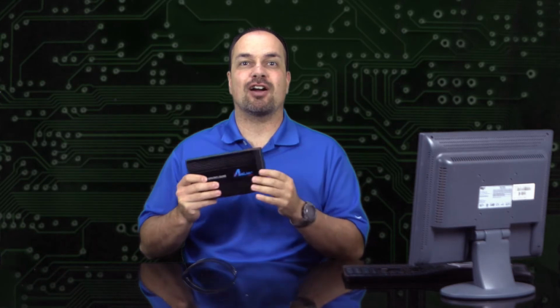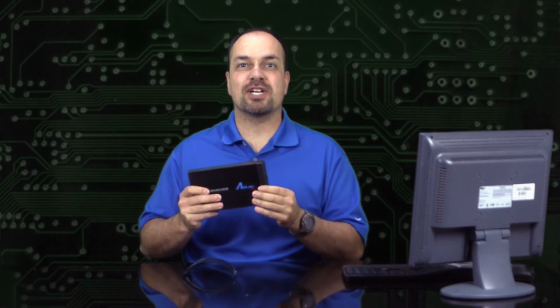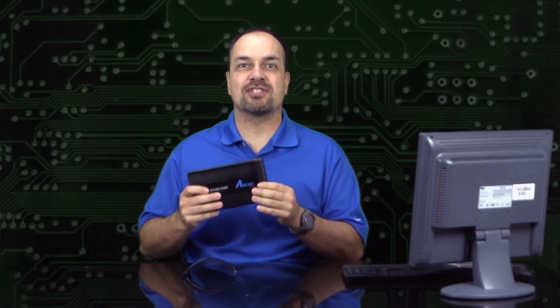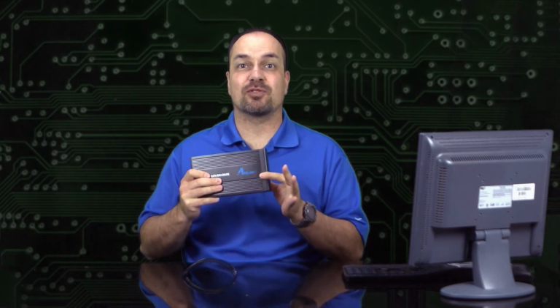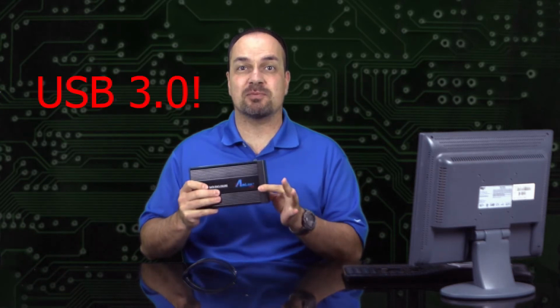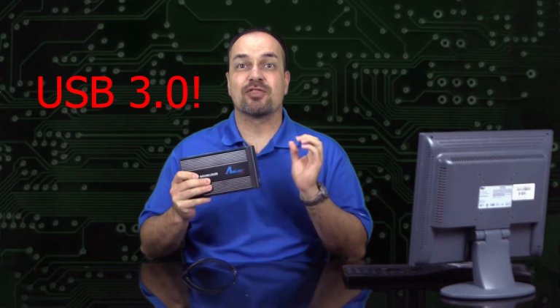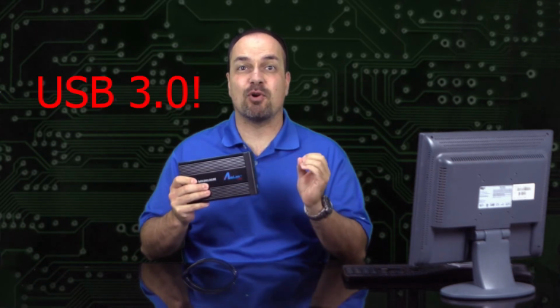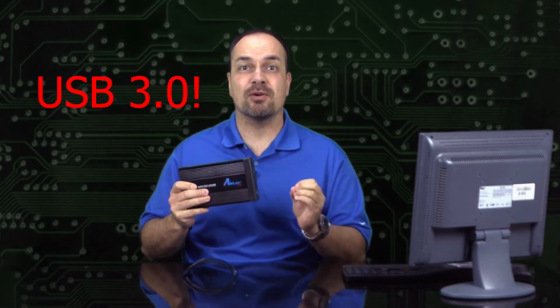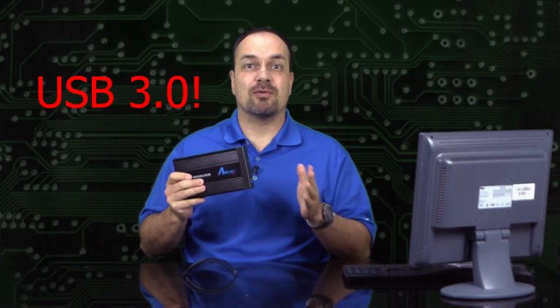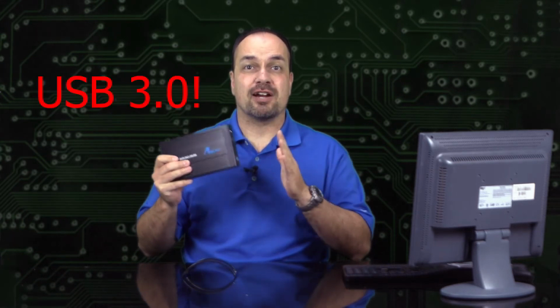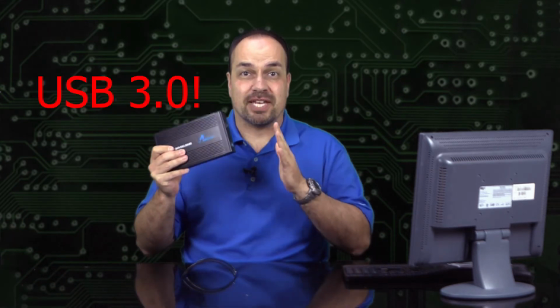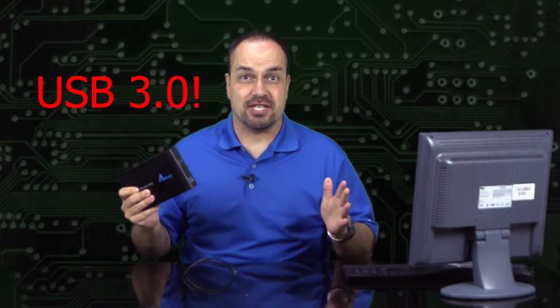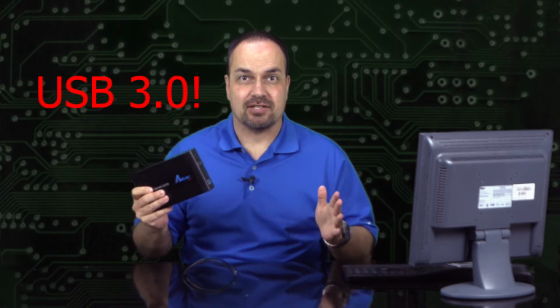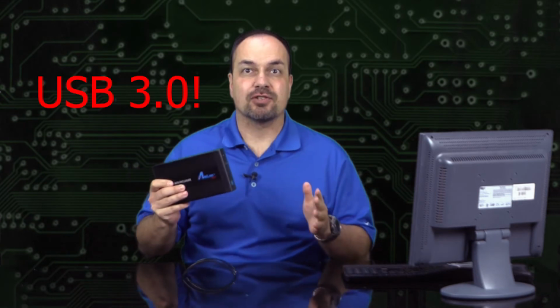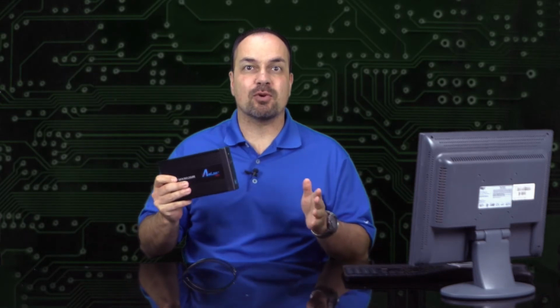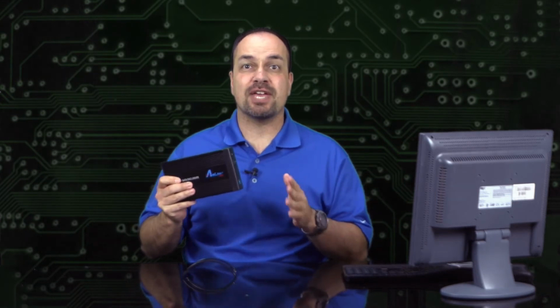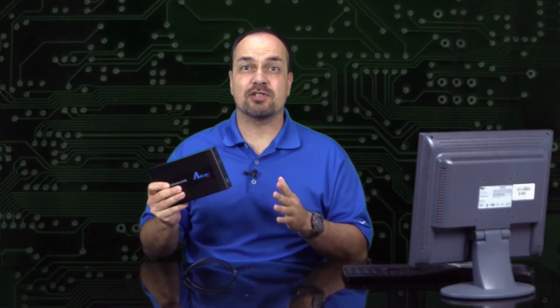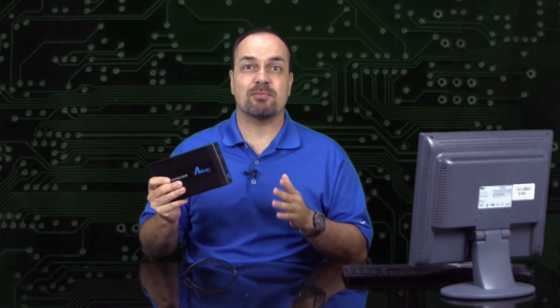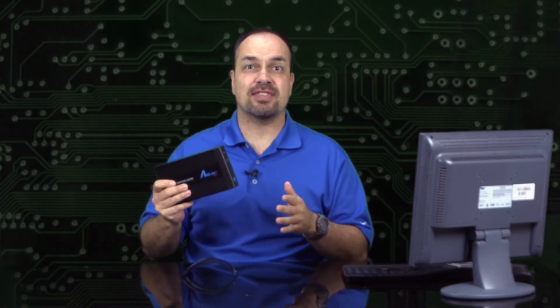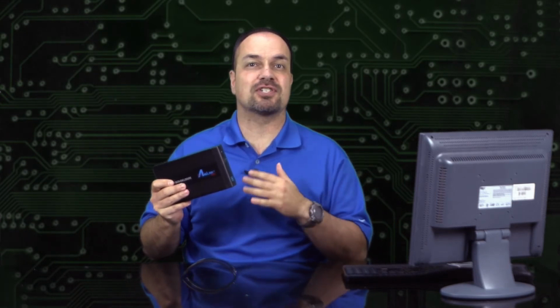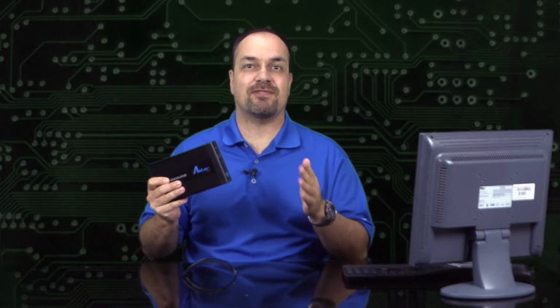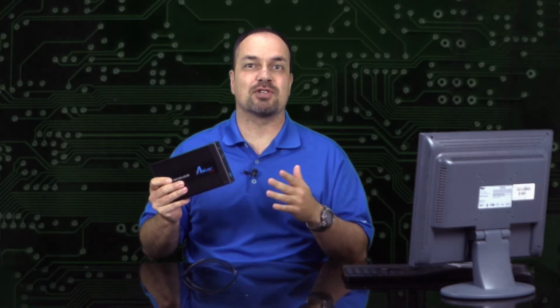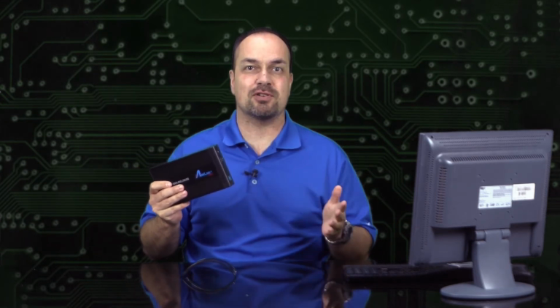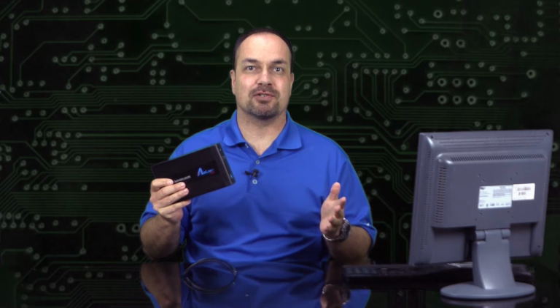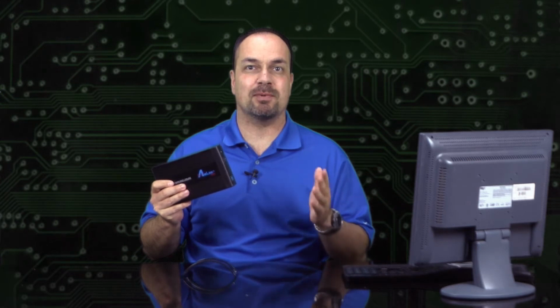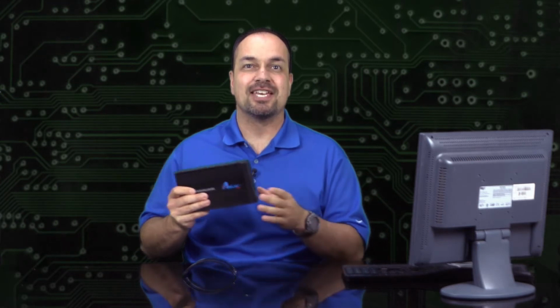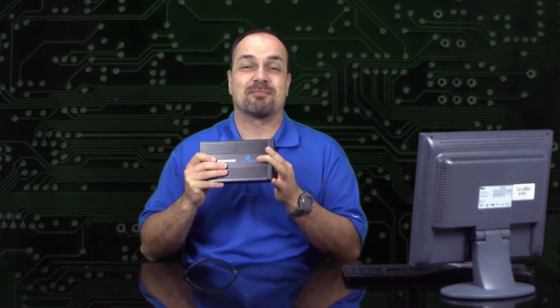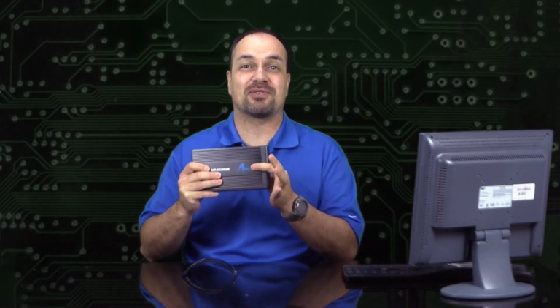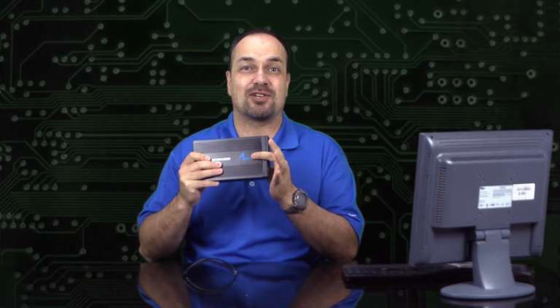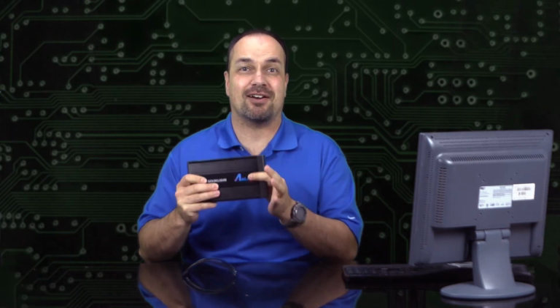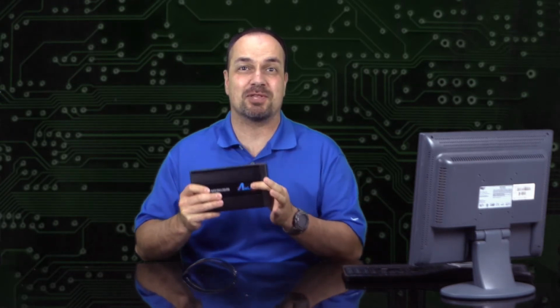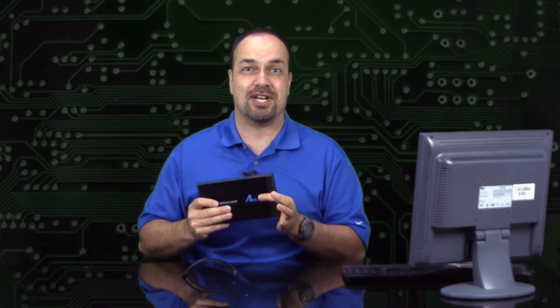I also wanted to mention that these are USB 3.0, so they are just like crazy fast. Don't worry if you don't have USB 3.0 yet — they work just fine with USB 2.0 as well, but these are blisteringly quick on USB 3.0.